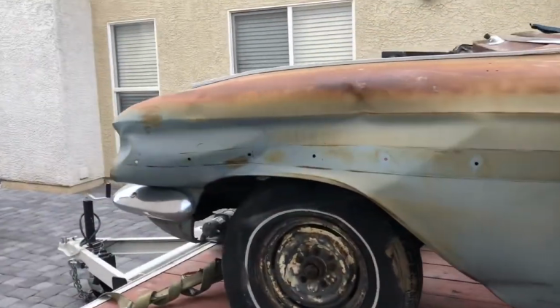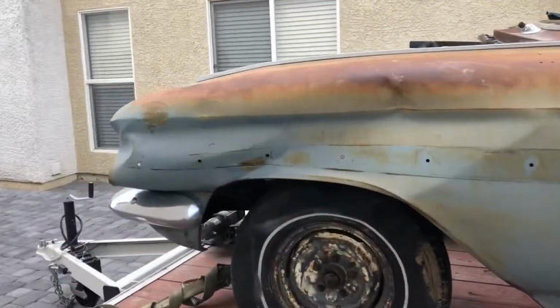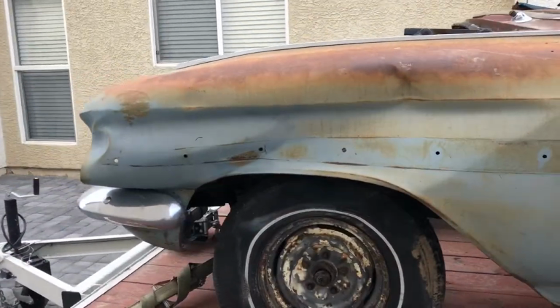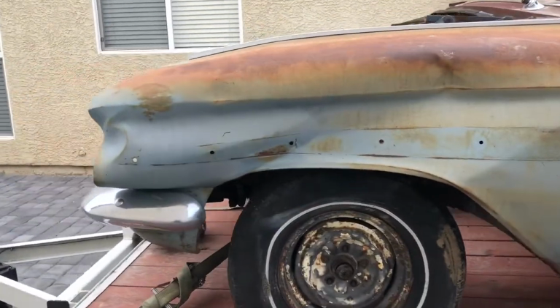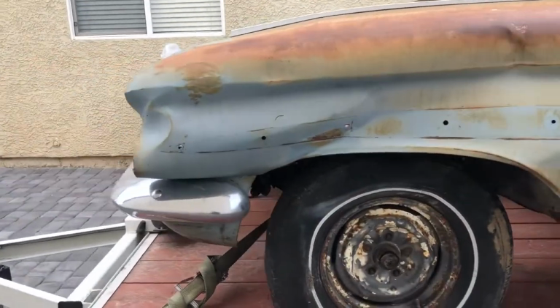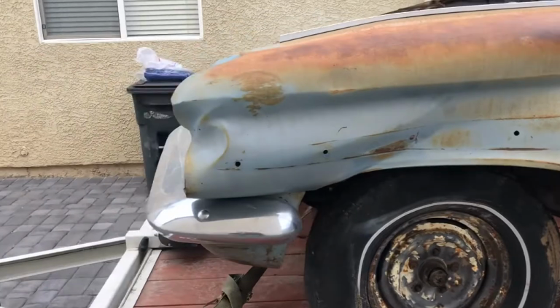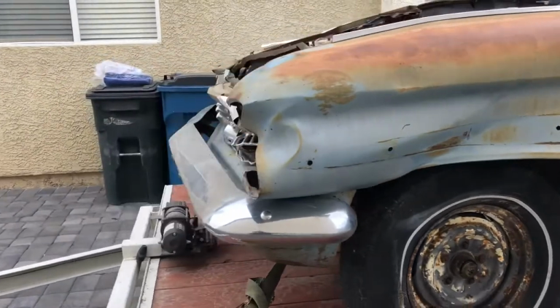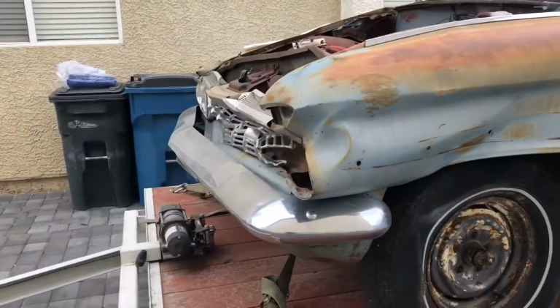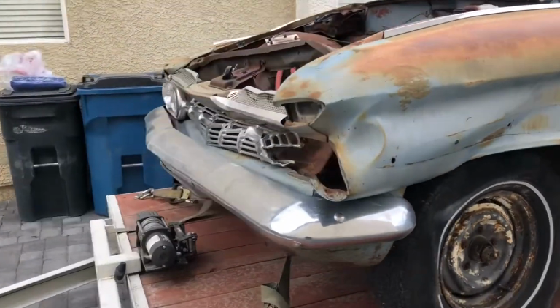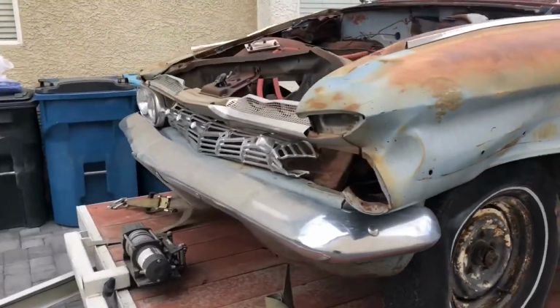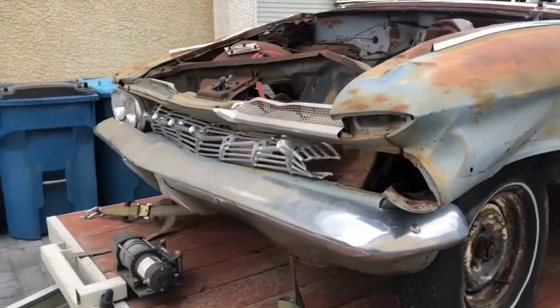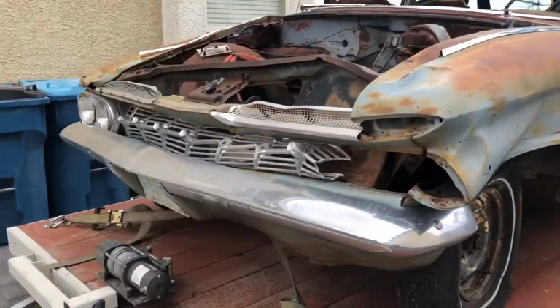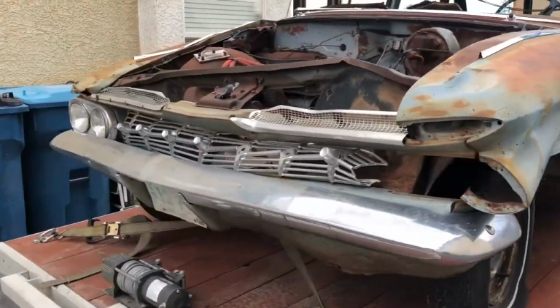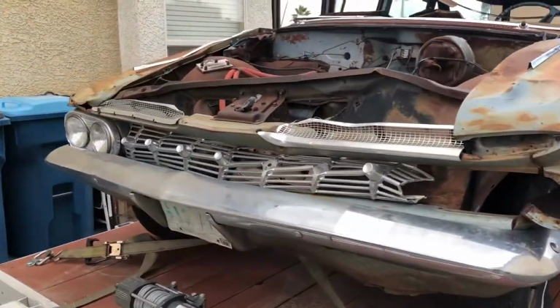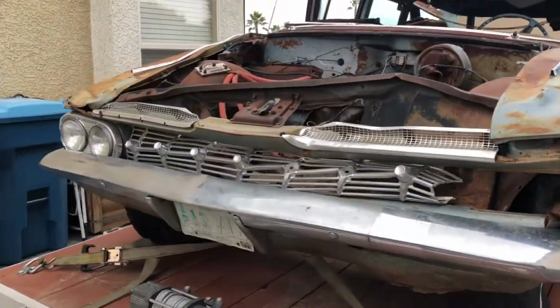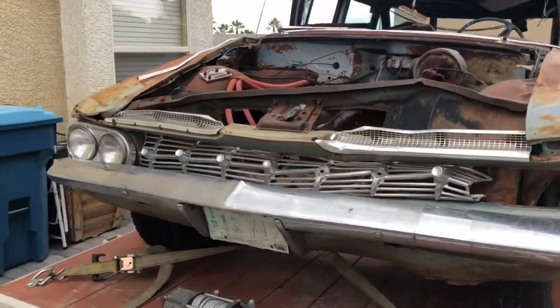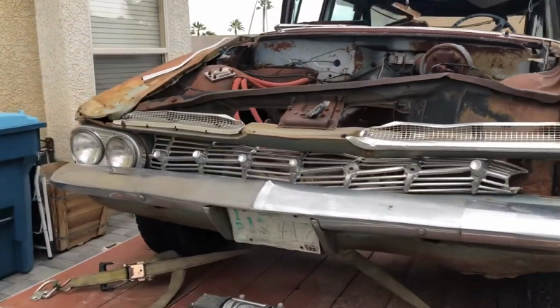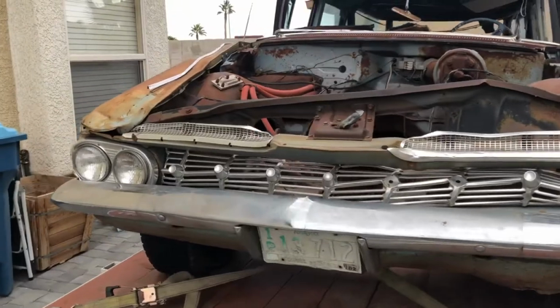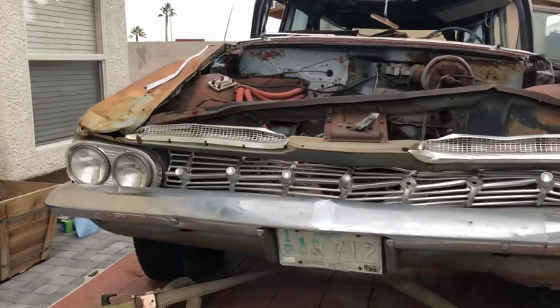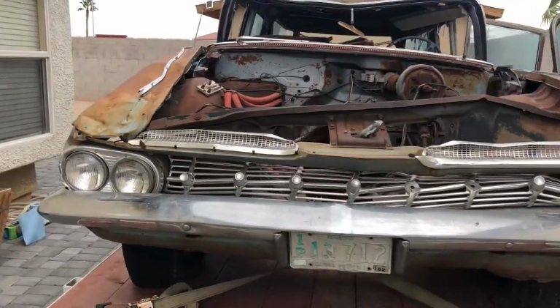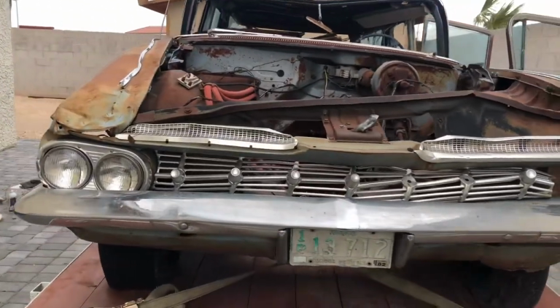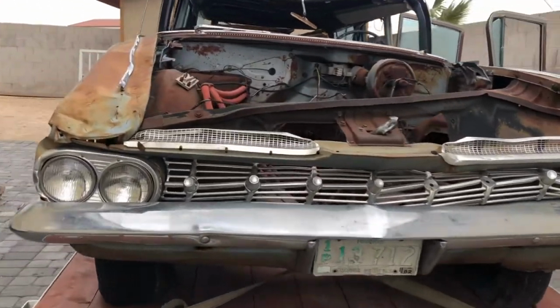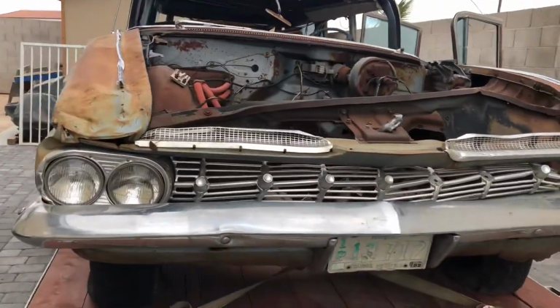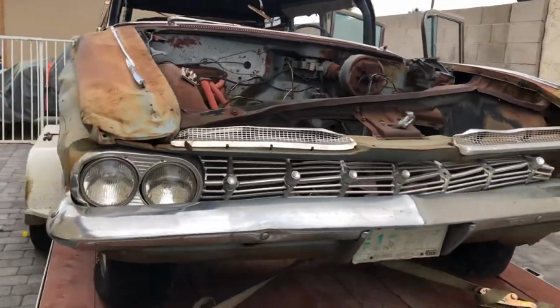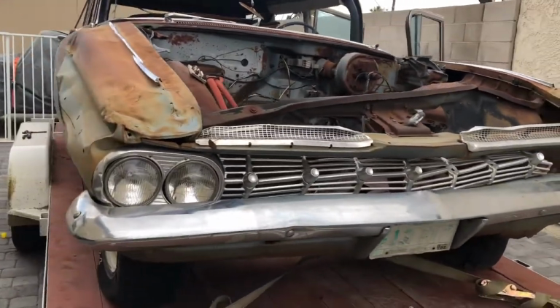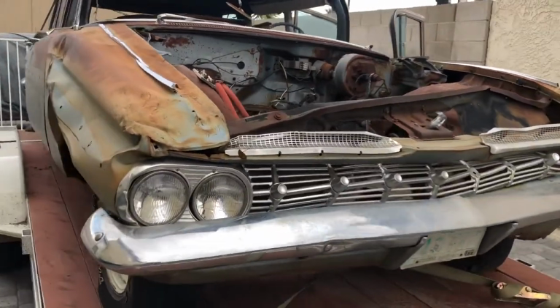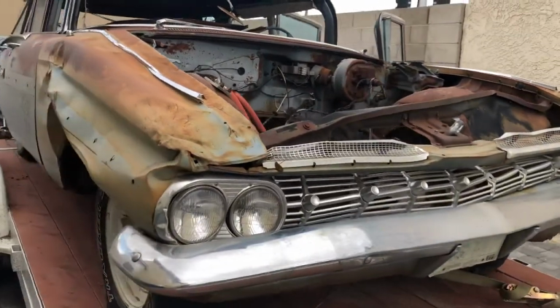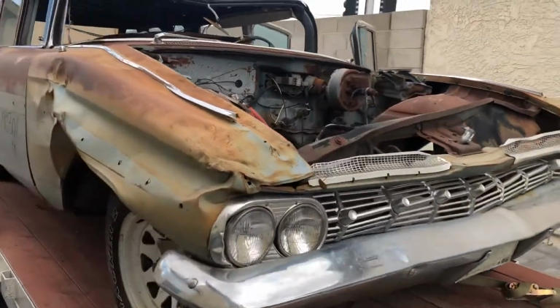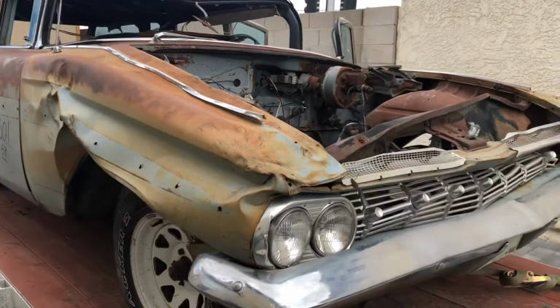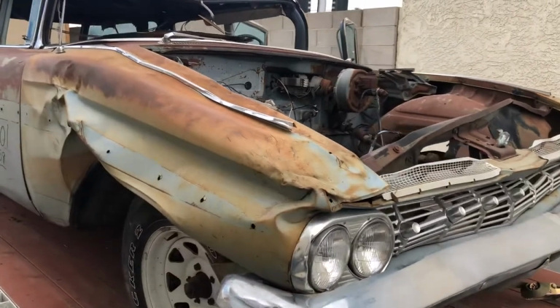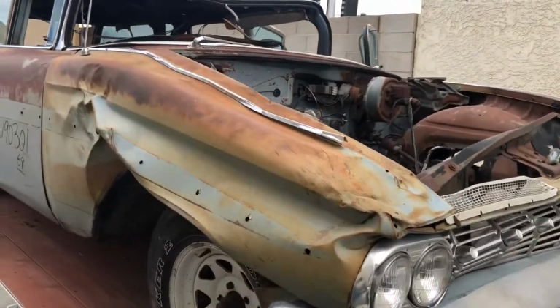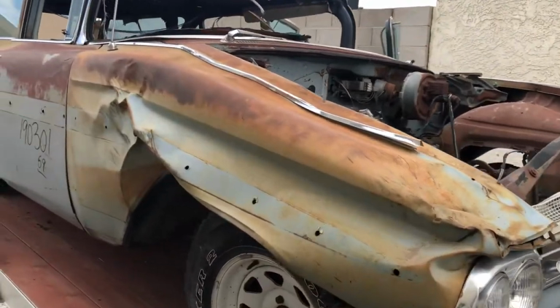It is a very rare wagon. It was the most expensive model in 1959 other than the Corvette — more expensive than the 59 Impala convertibles. So there weren't very many of these produced.